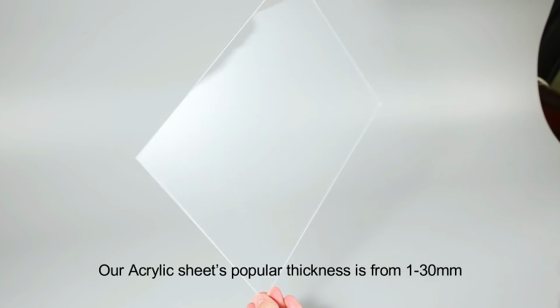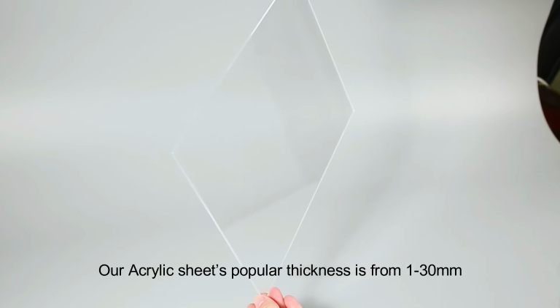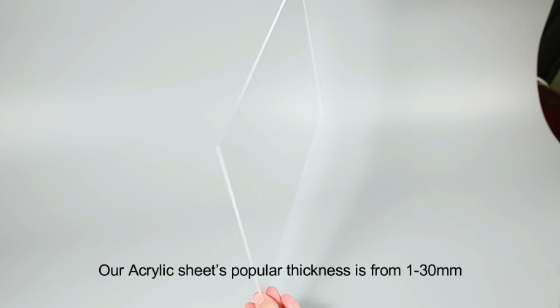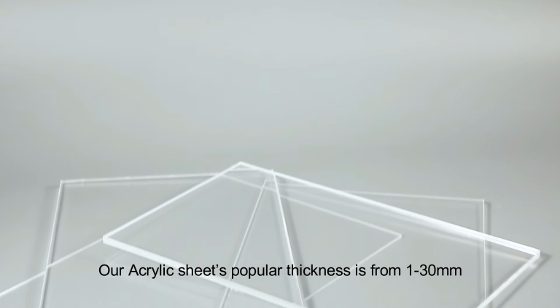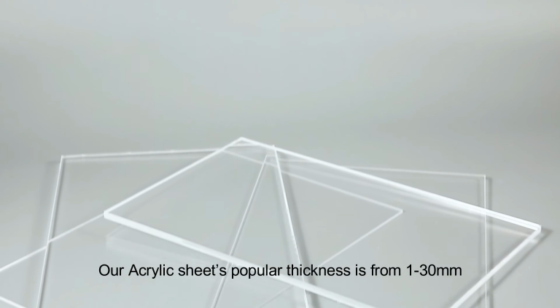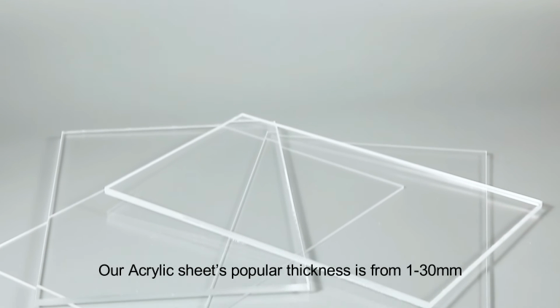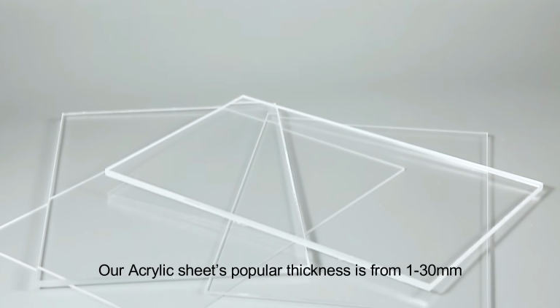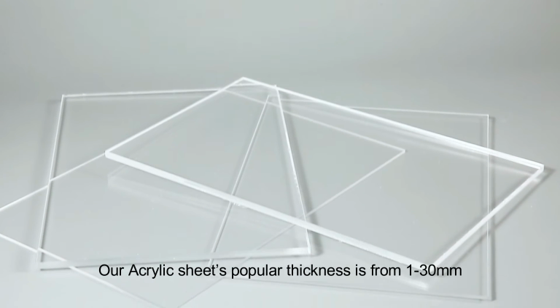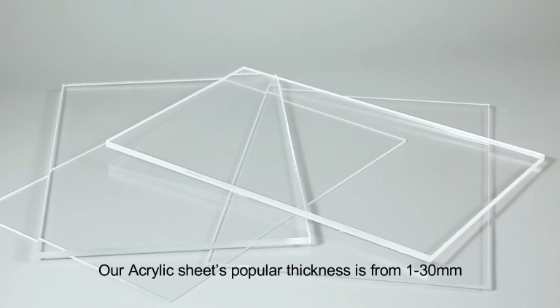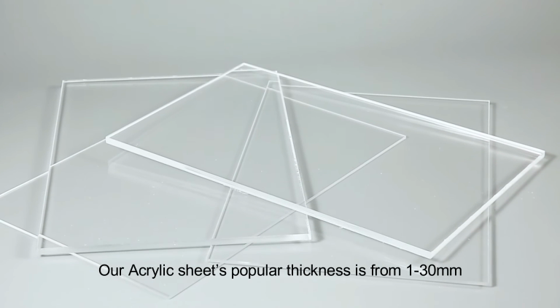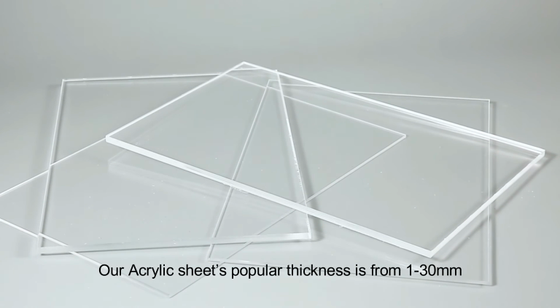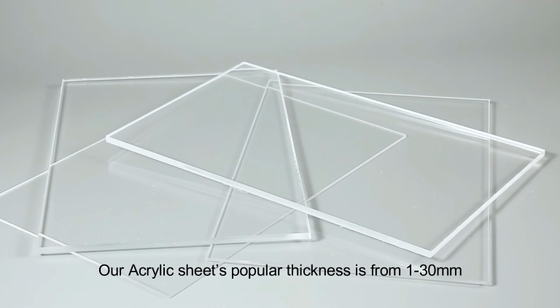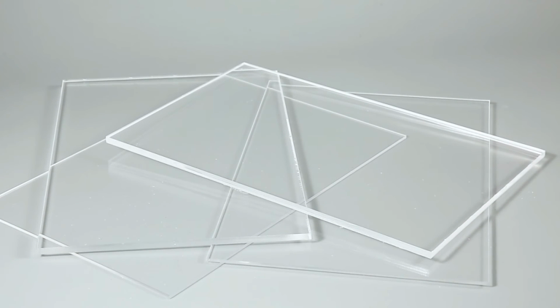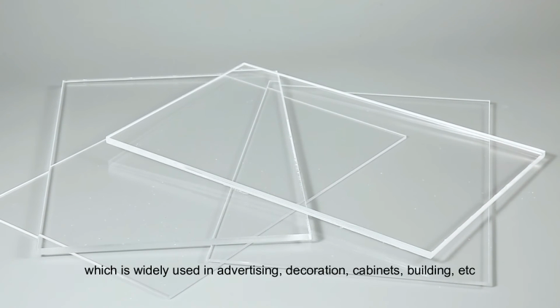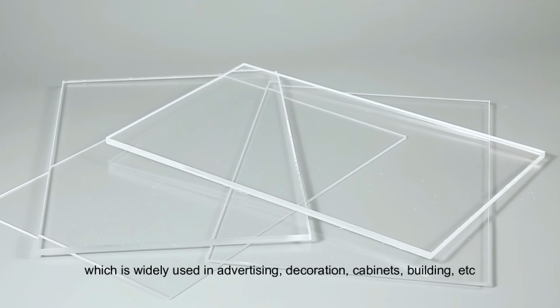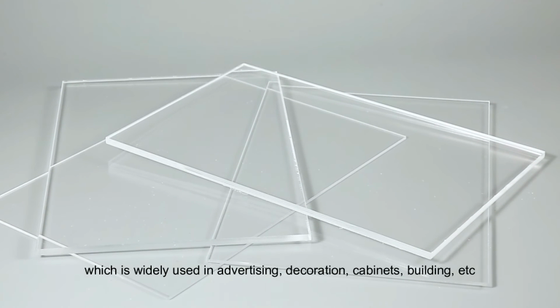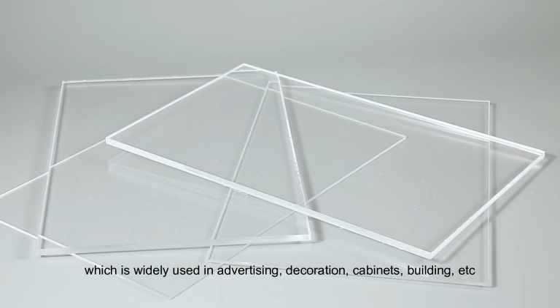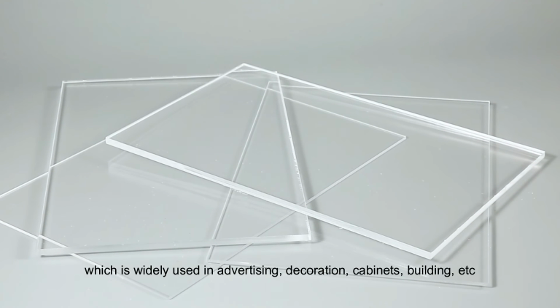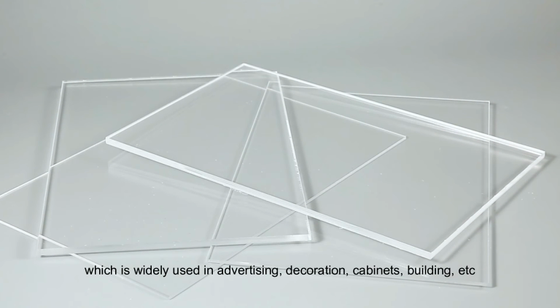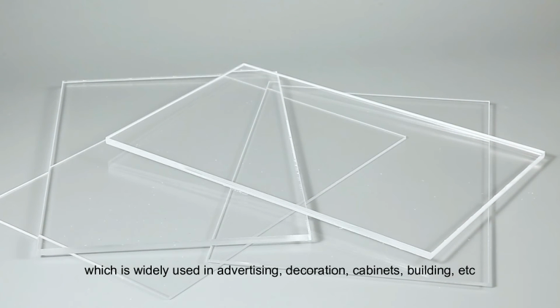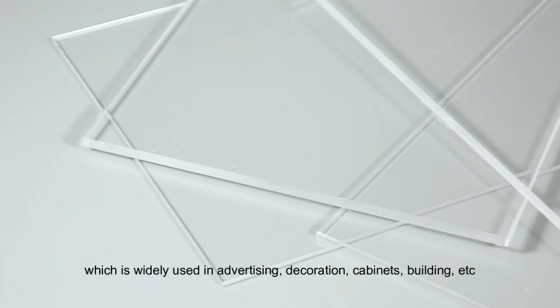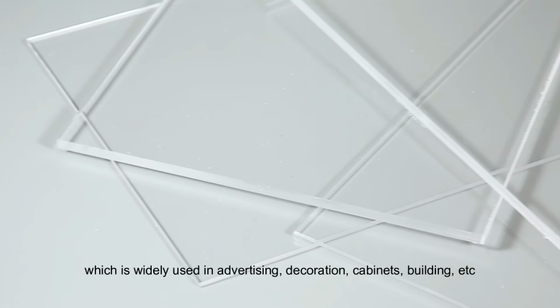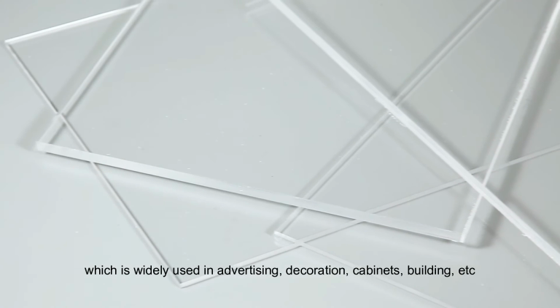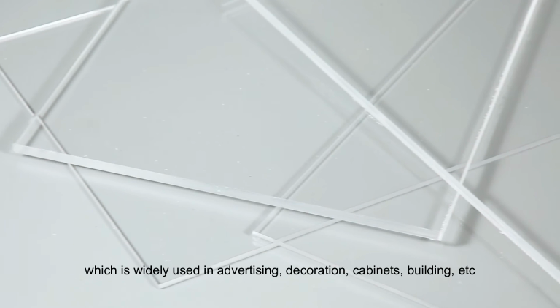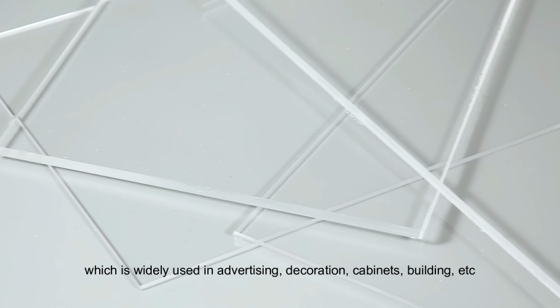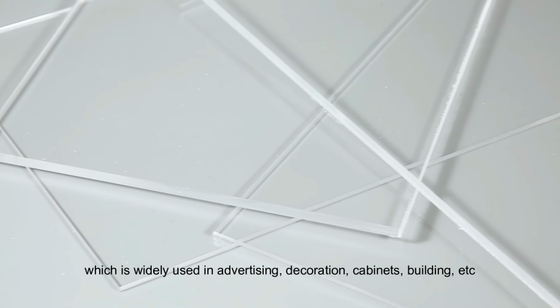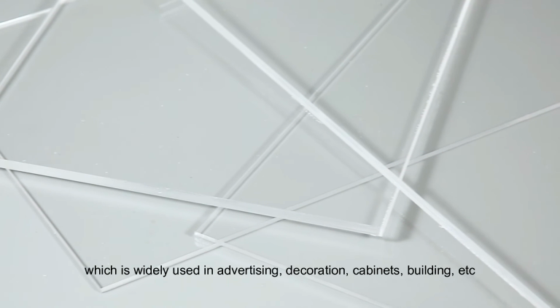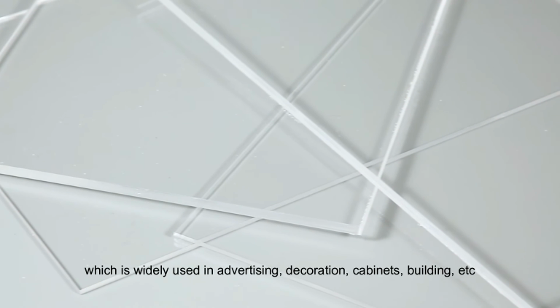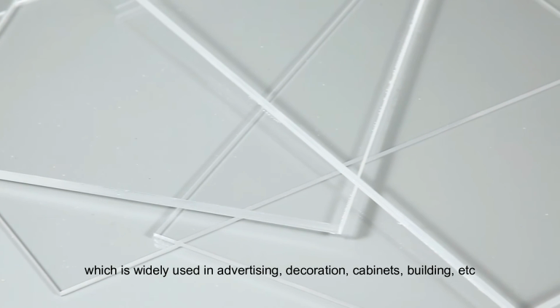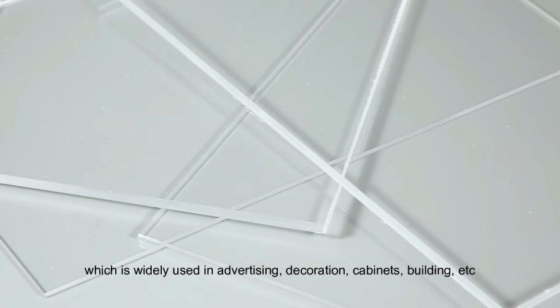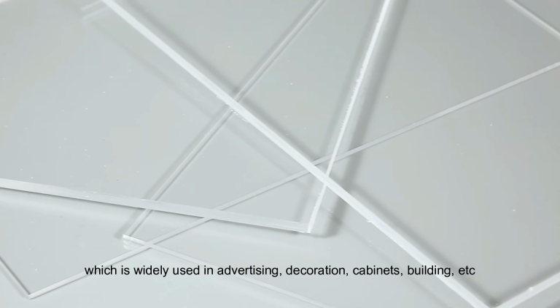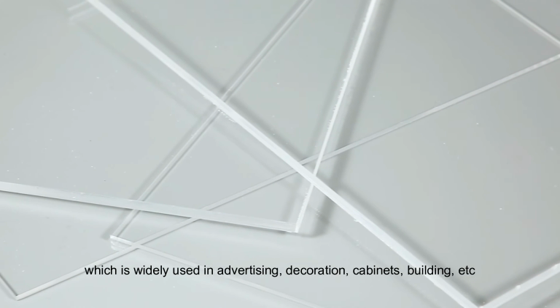Our acrylic sheet's popular thickness is from 1 to 30mm, which is widely used in advertising, decoration, cabinets, building, etc.